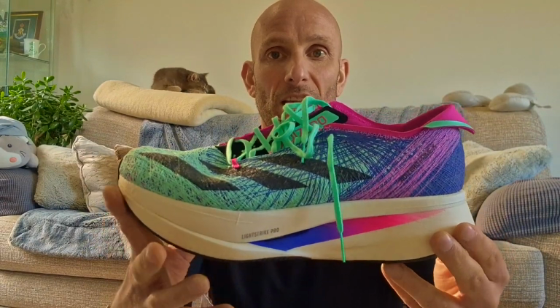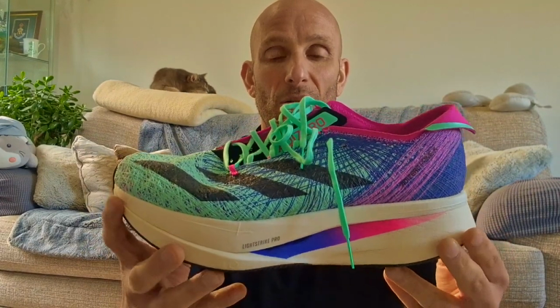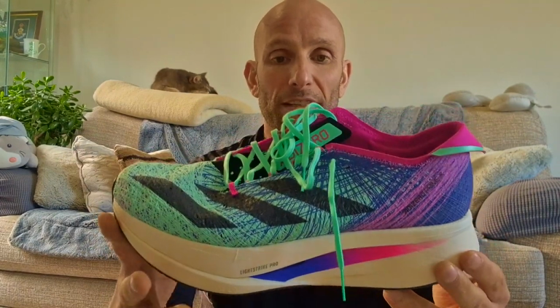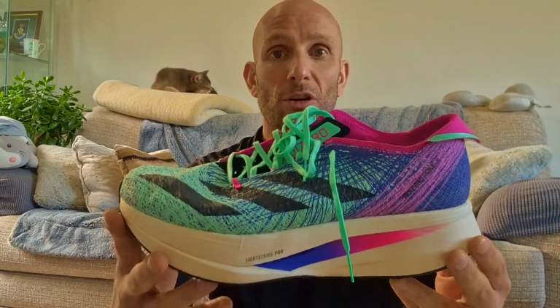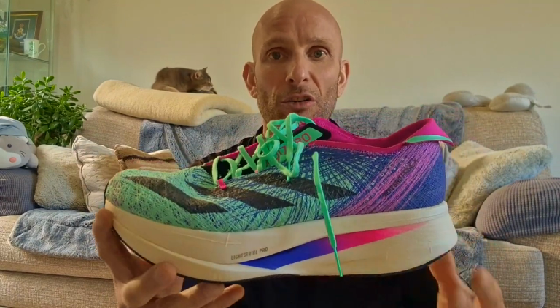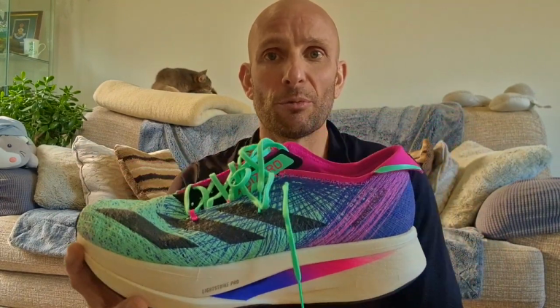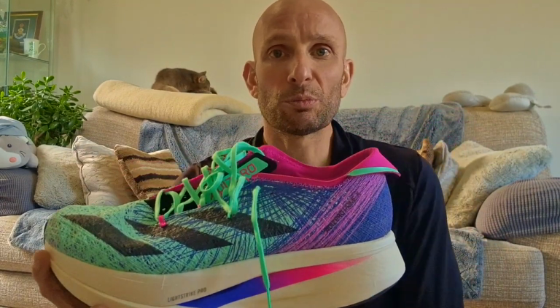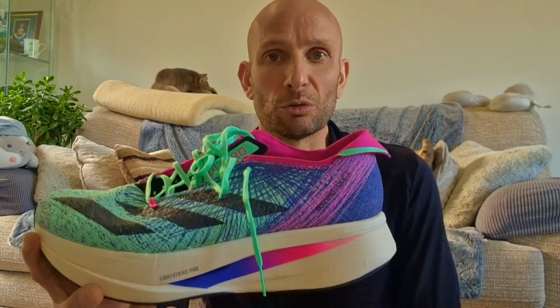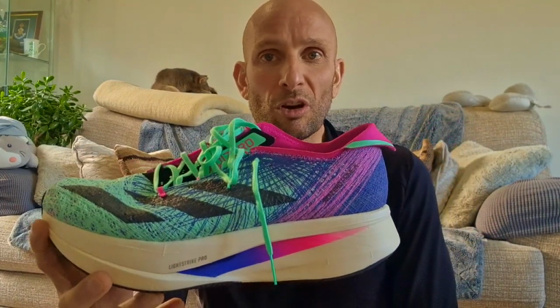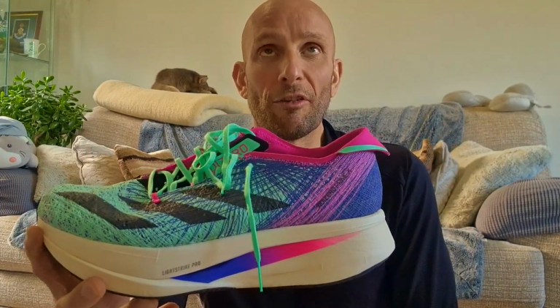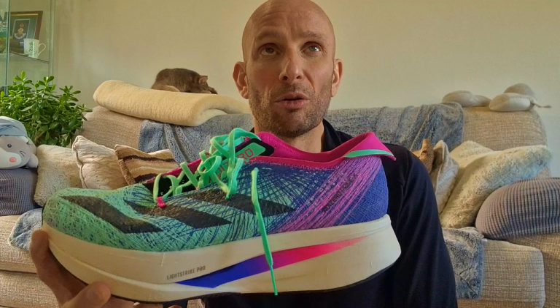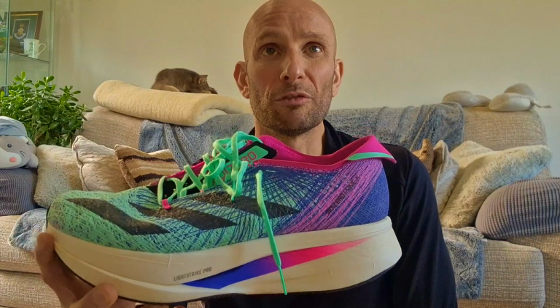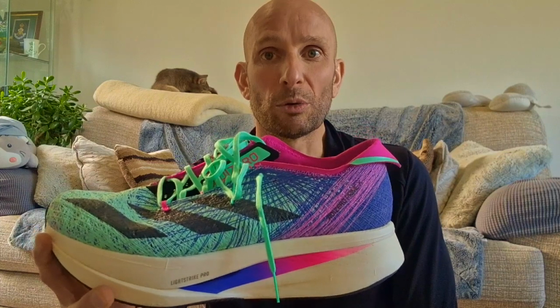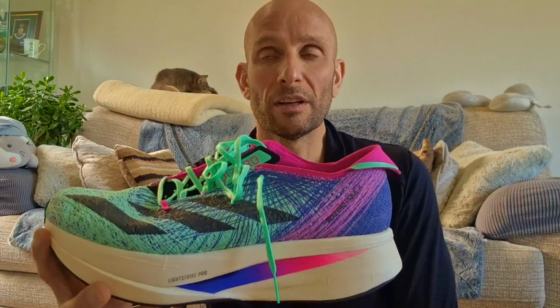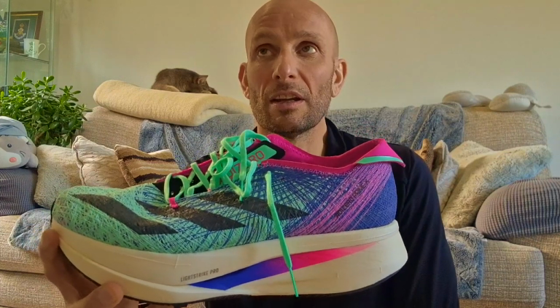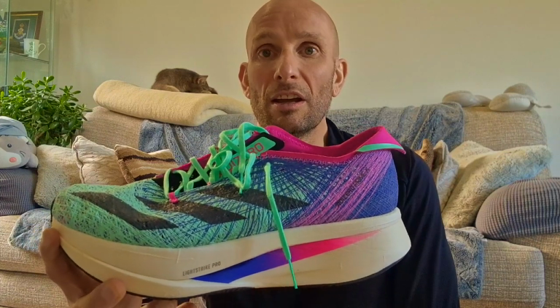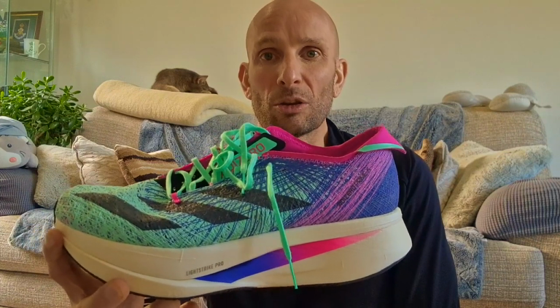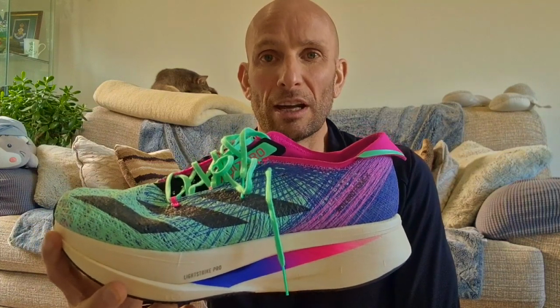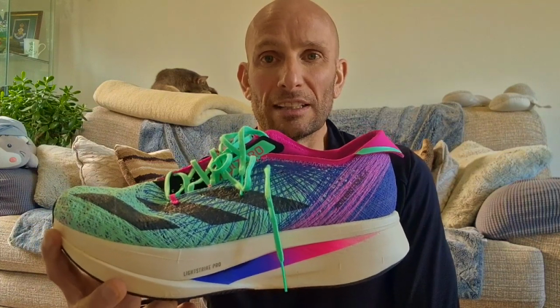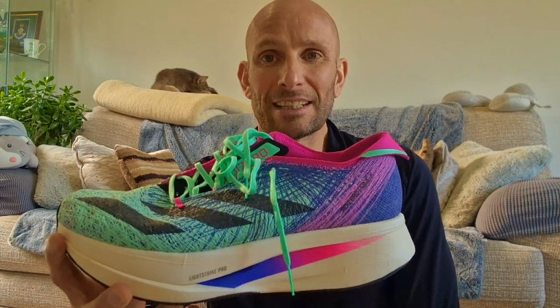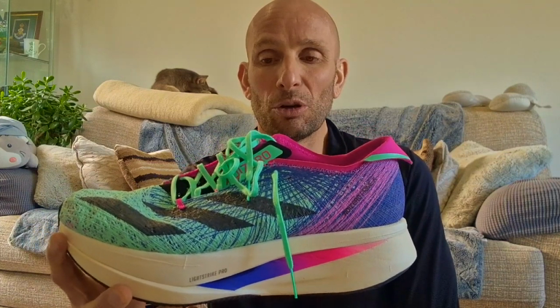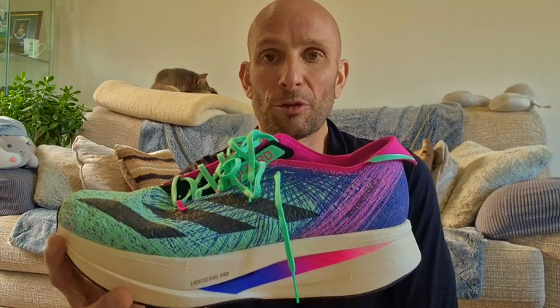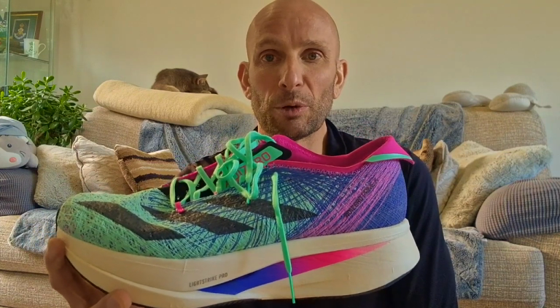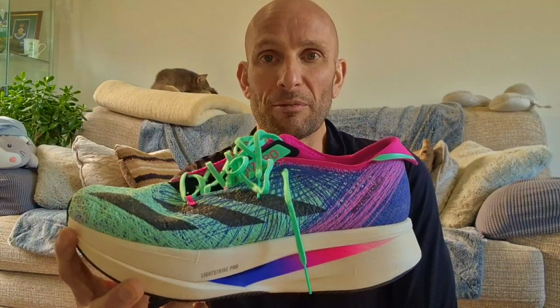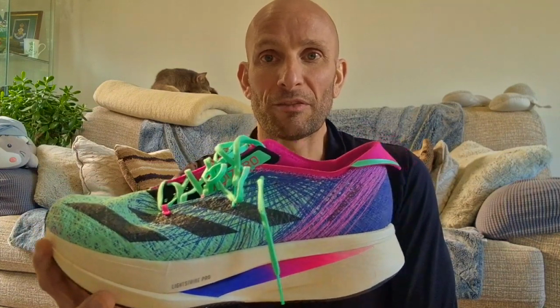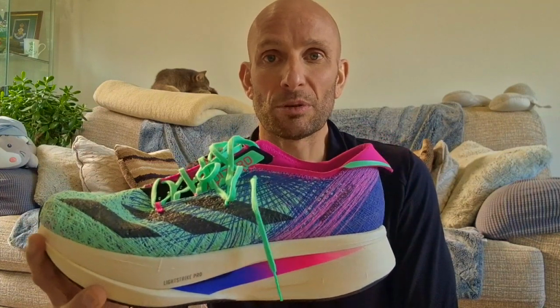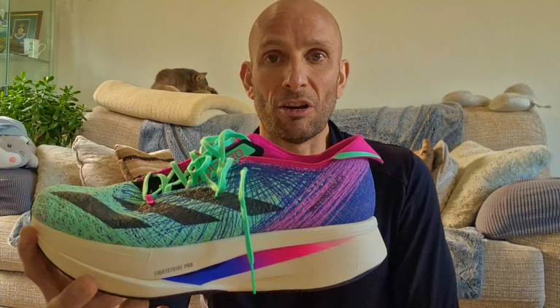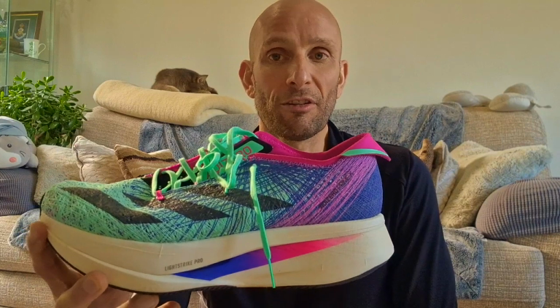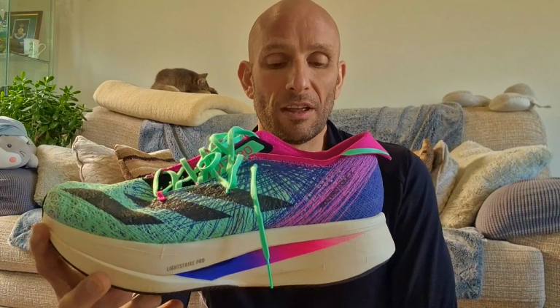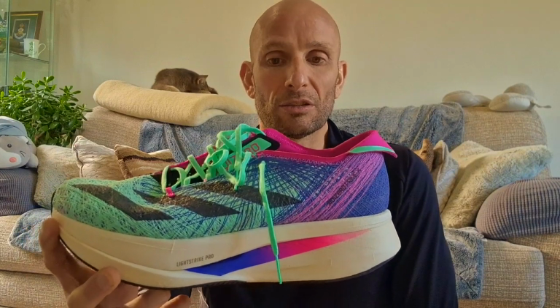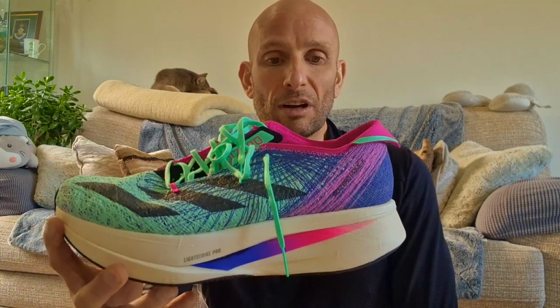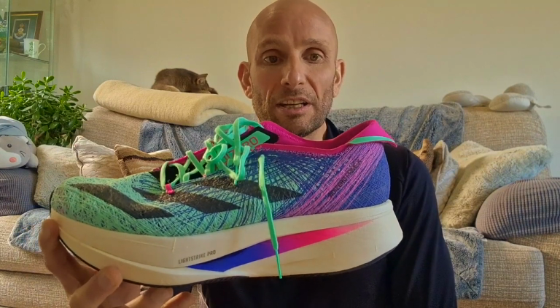Right, so I got these from sportsshoes.com for 150 quid. I also had a discount code which gave me 15% off, so happy days.